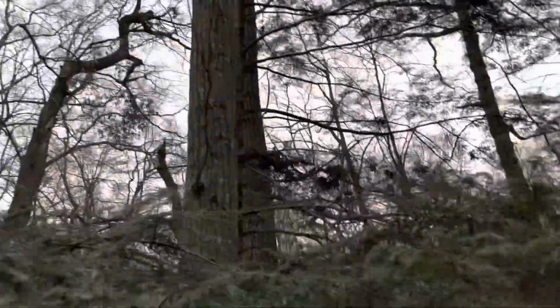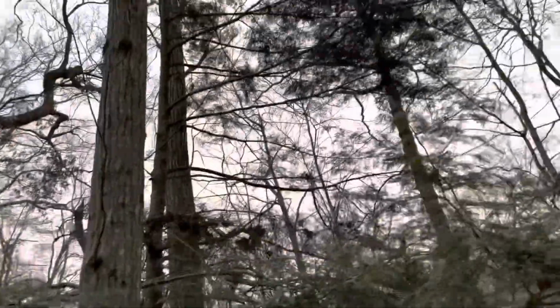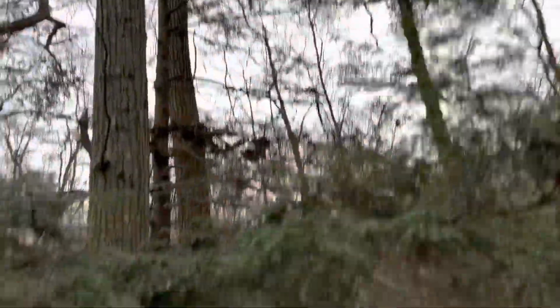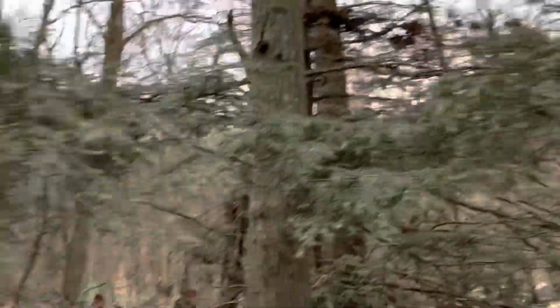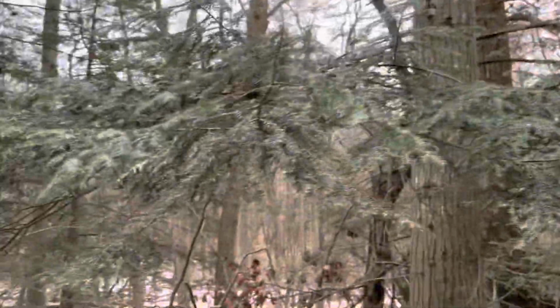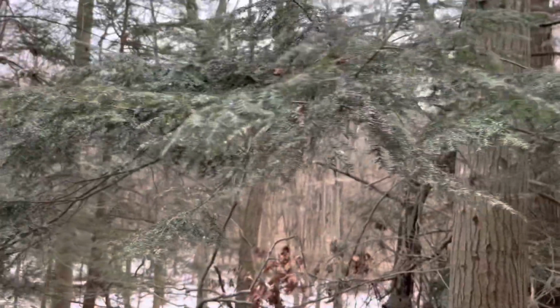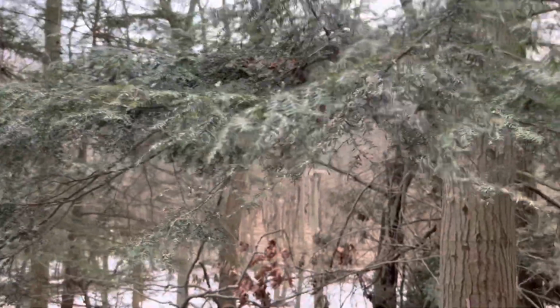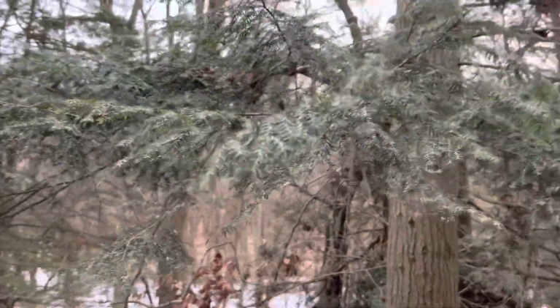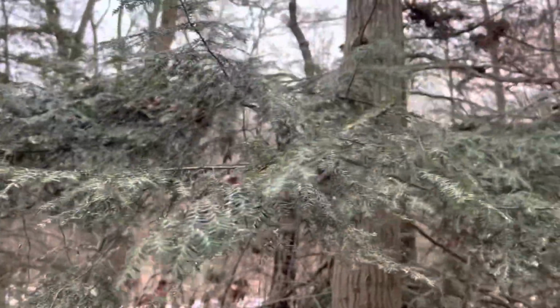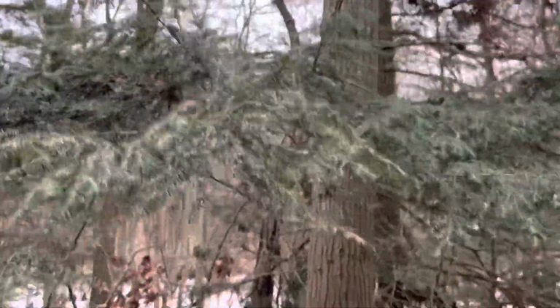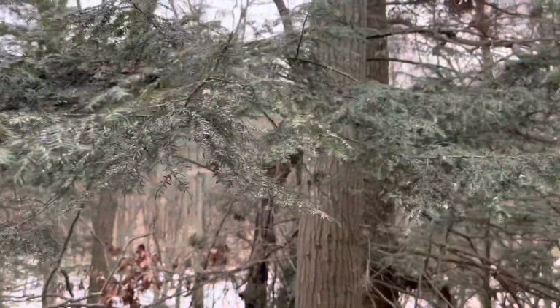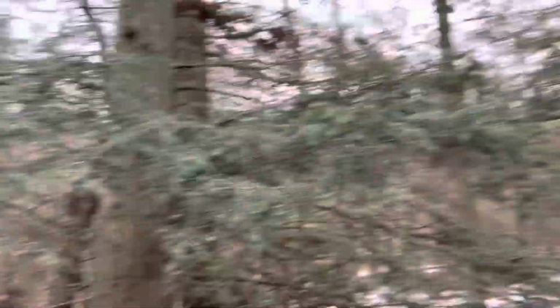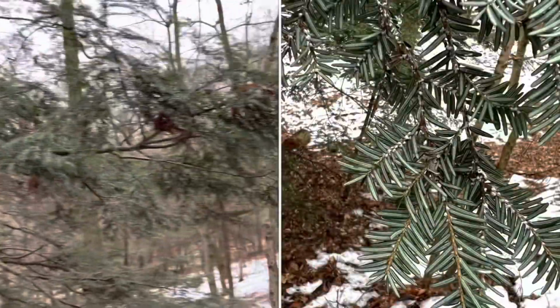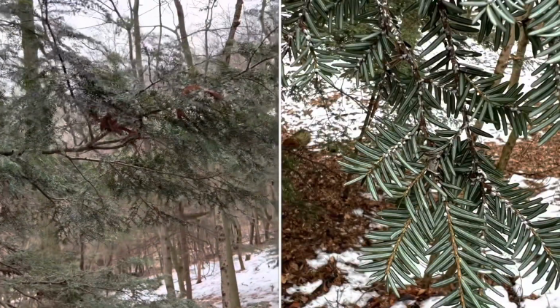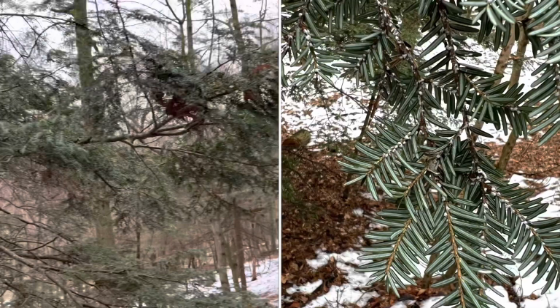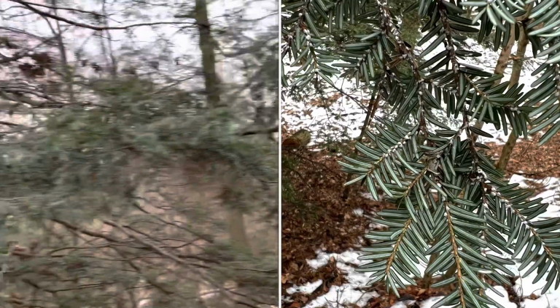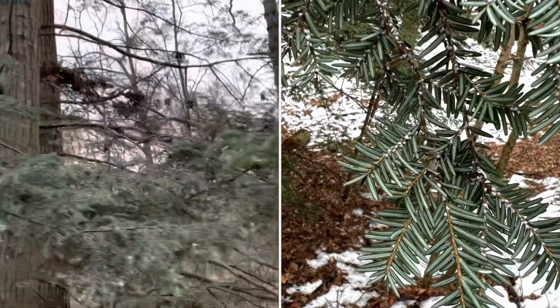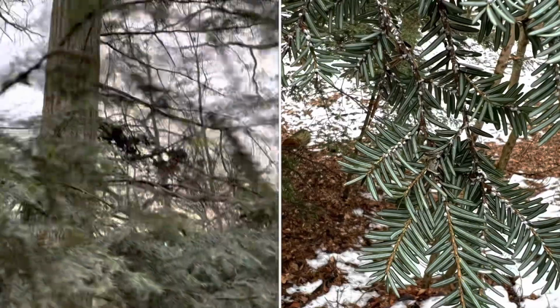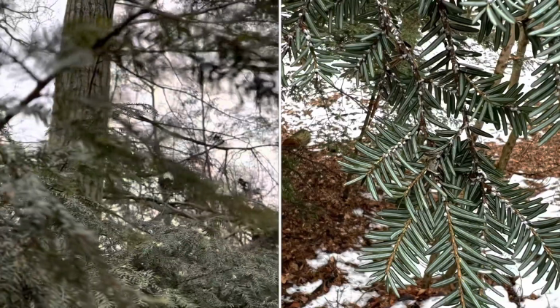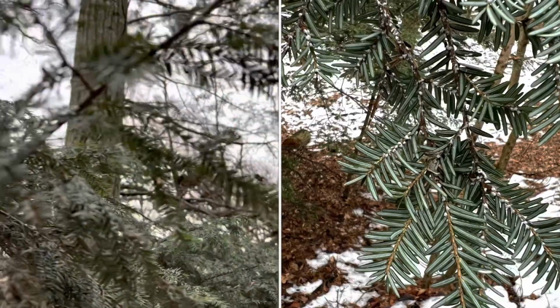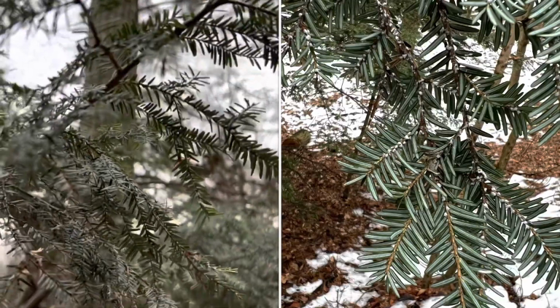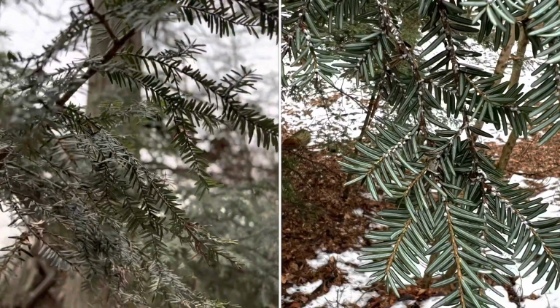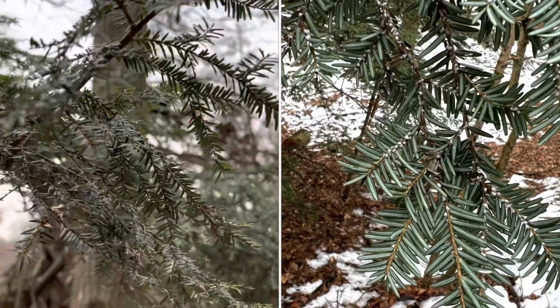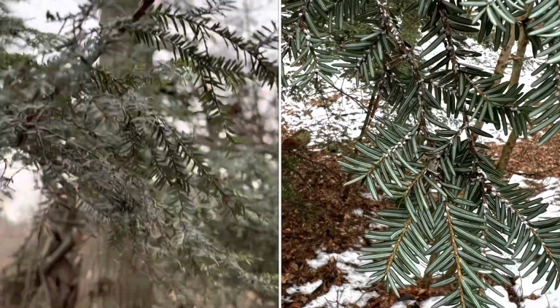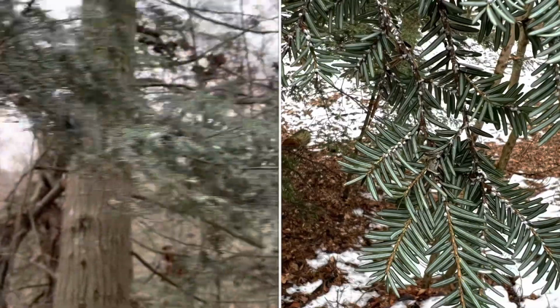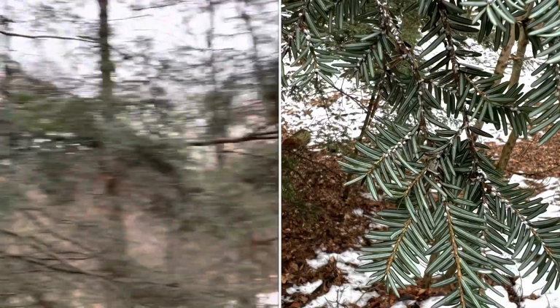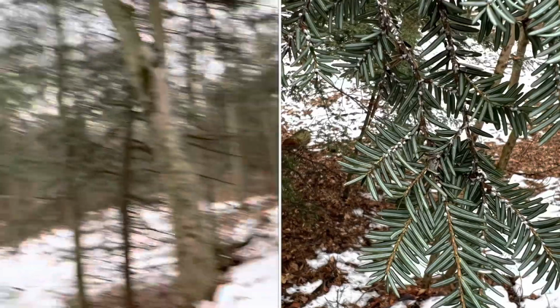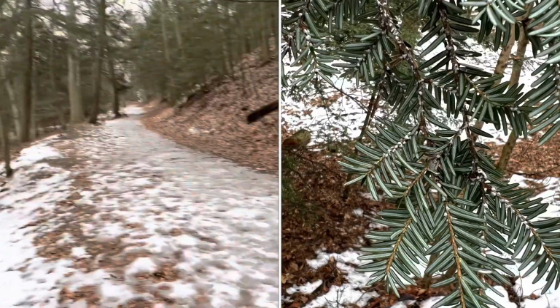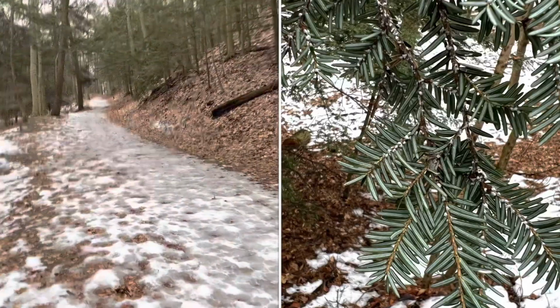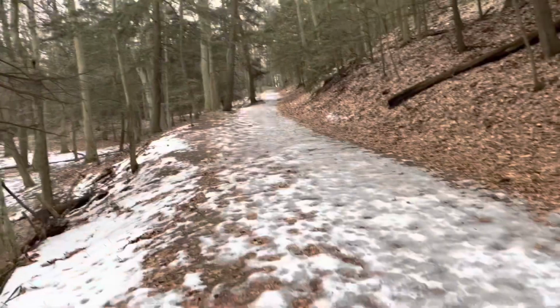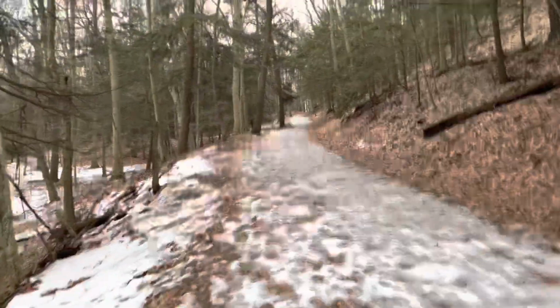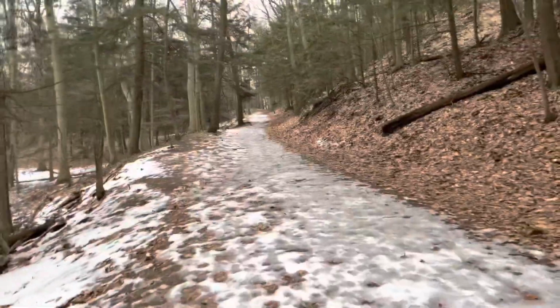Oh wait, no, it's the one behind there. But anyway, keep an eye out for those on hemlock trees — they're just kind of little white cotton balls on the underside. You can't really see them anymore, but yeah, those are really bad.